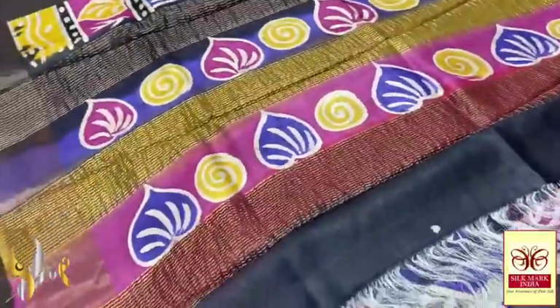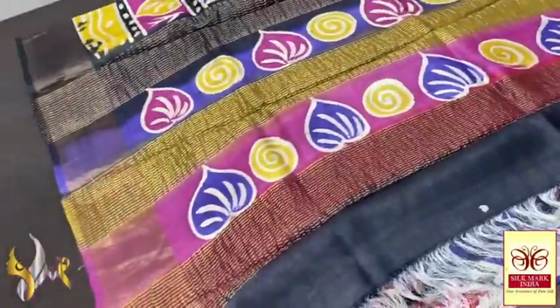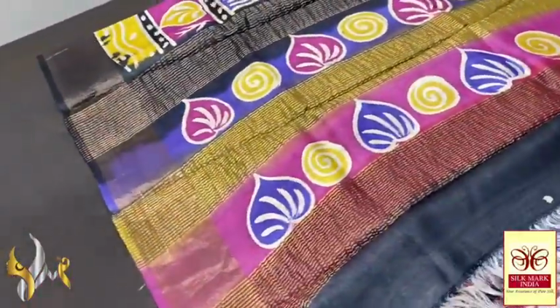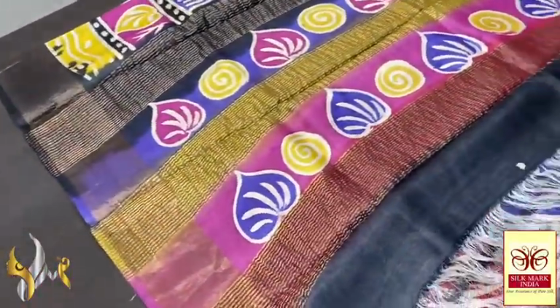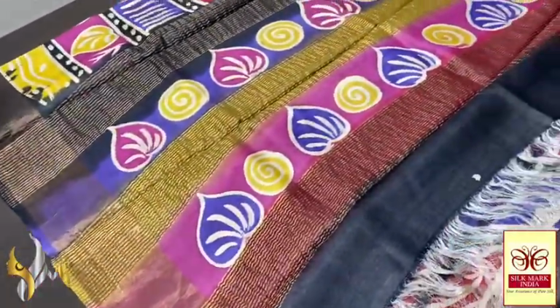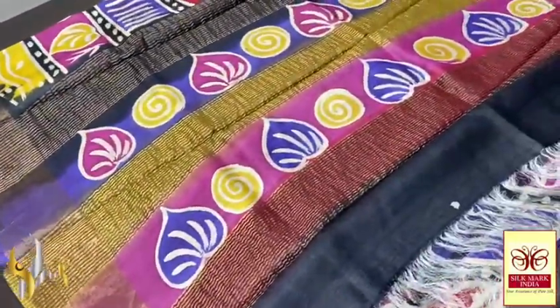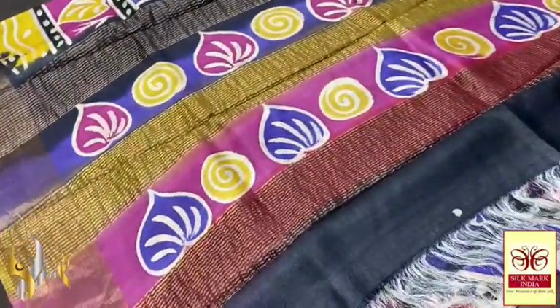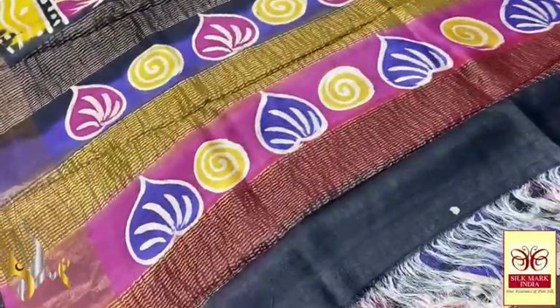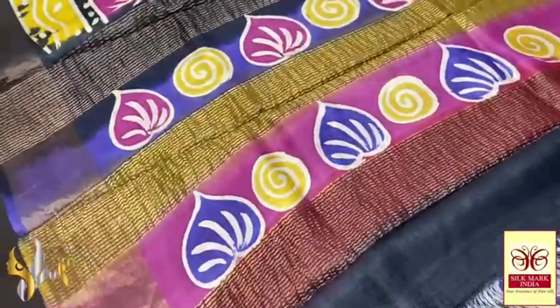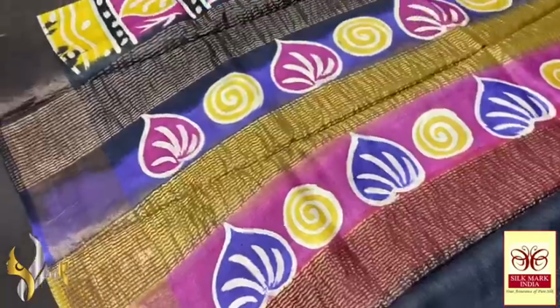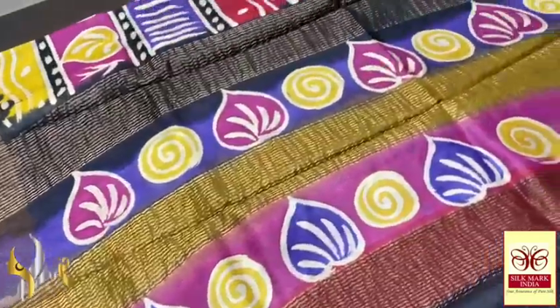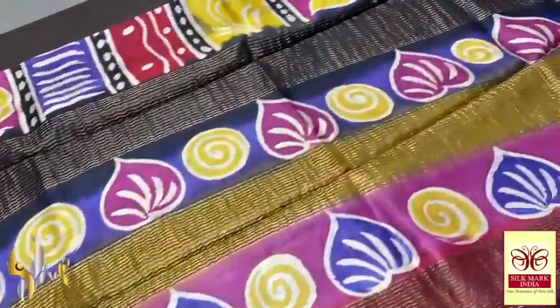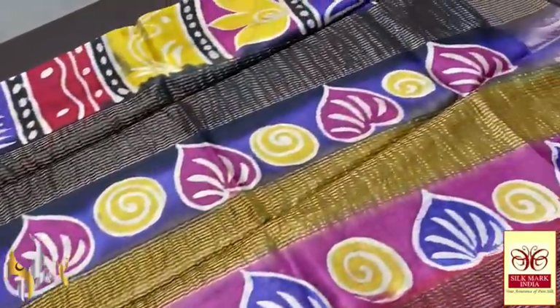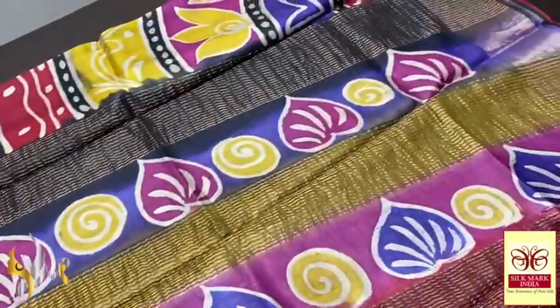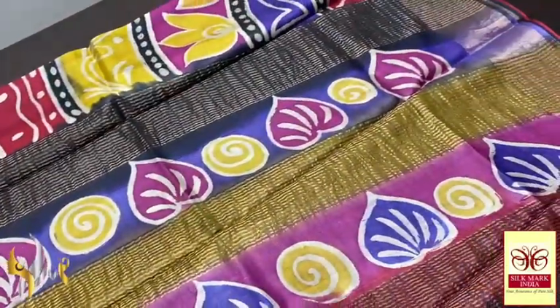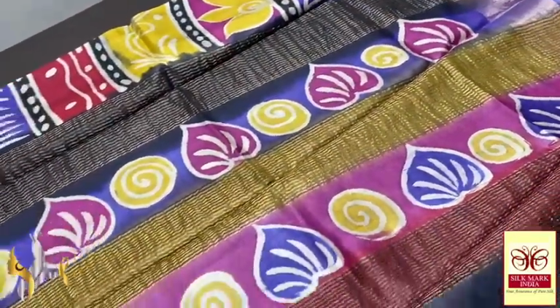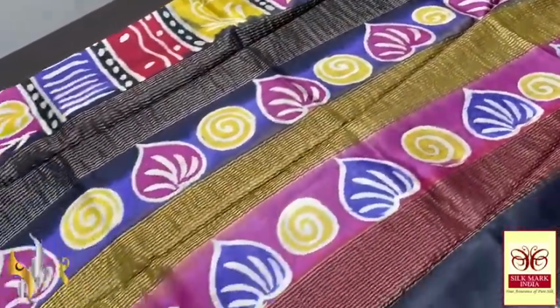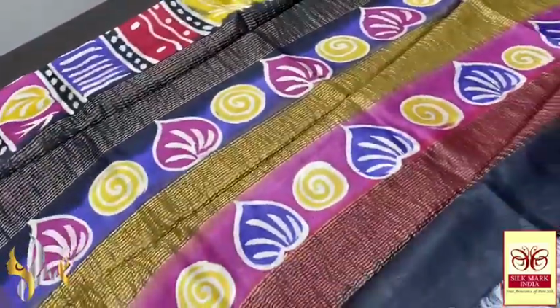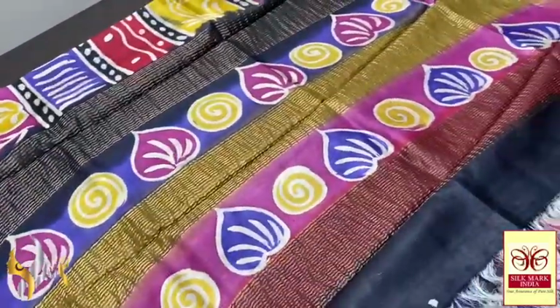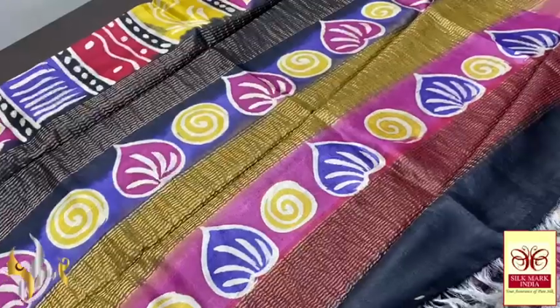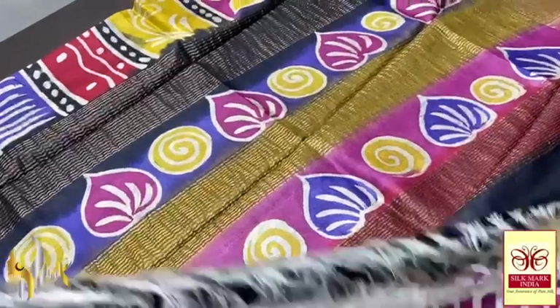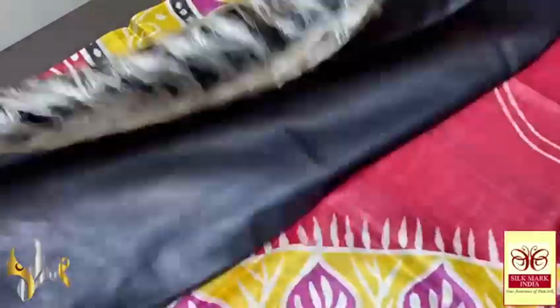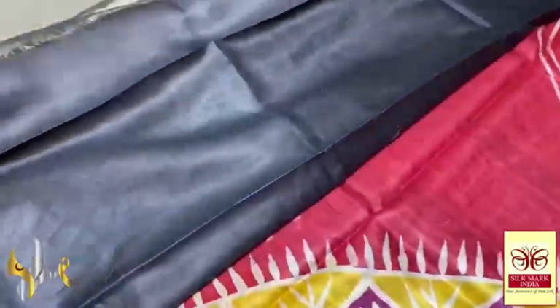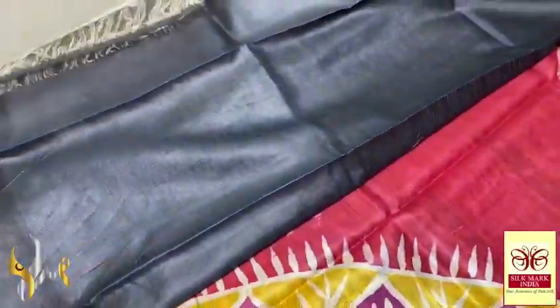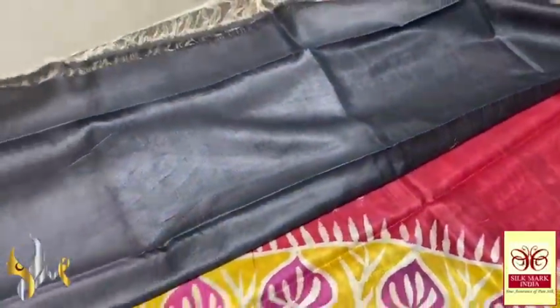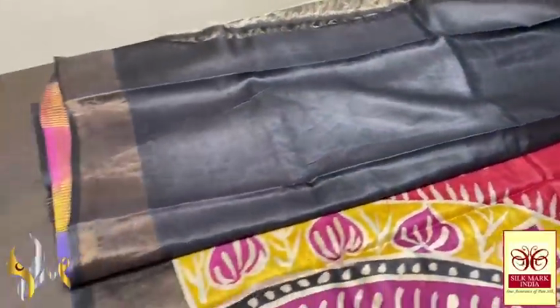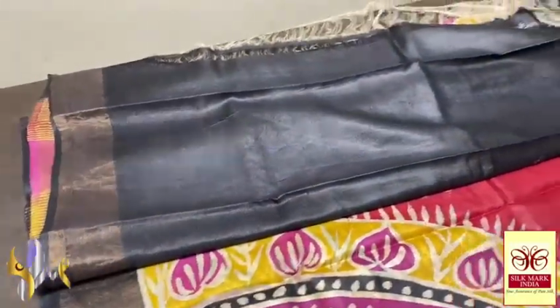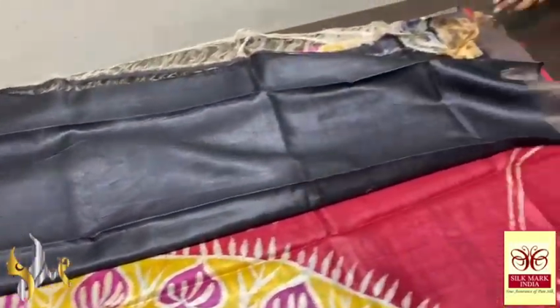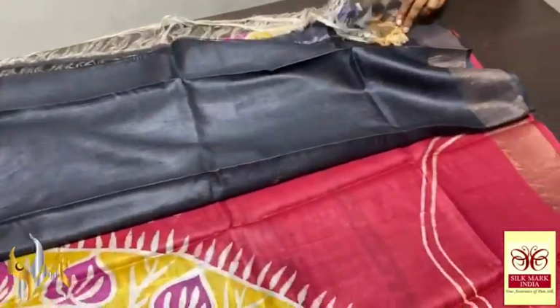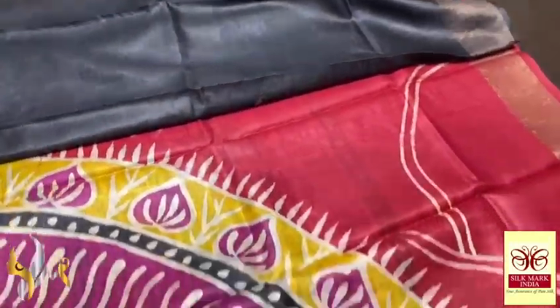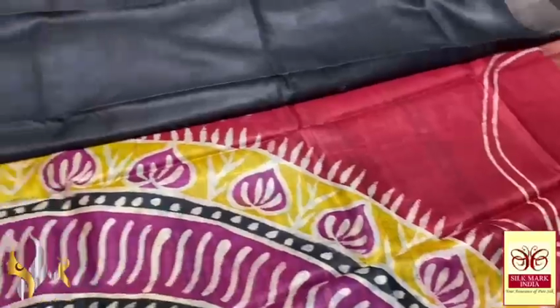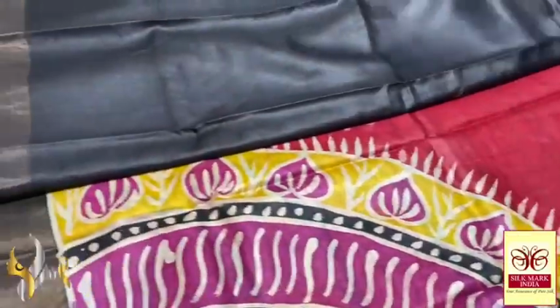Here we have a very beautiful pallu, multicolored pallu. It is in the base black, multiple colors are given here, with the leaf and spiral pattern painted. And we have a contrast black blouse piece, complete black it is, contrast to the body.